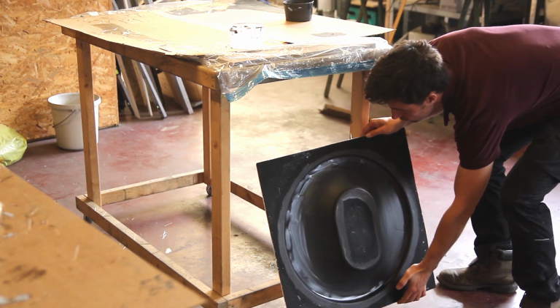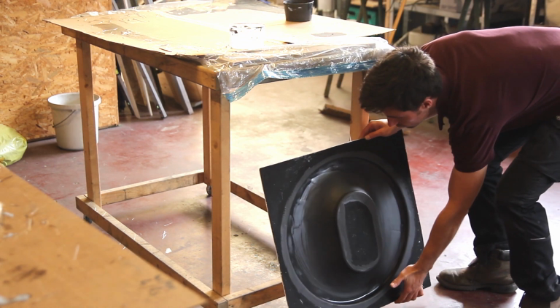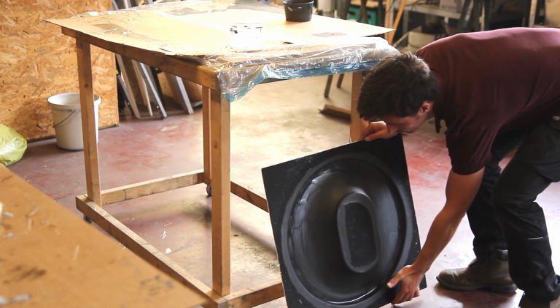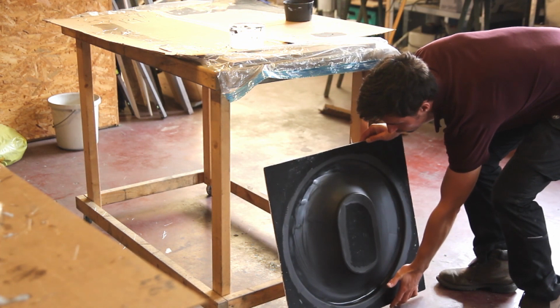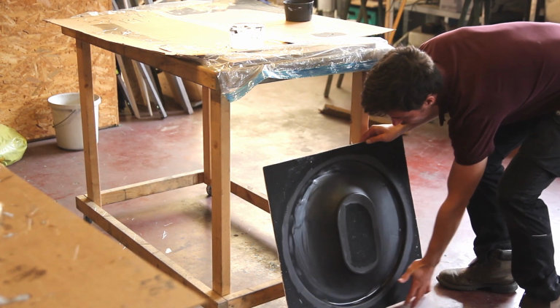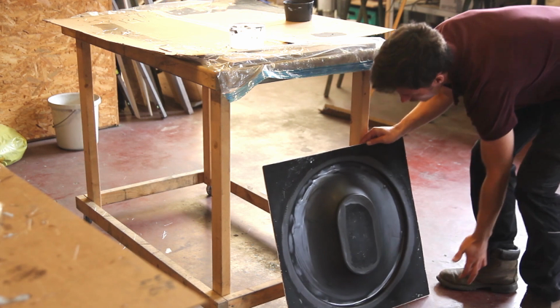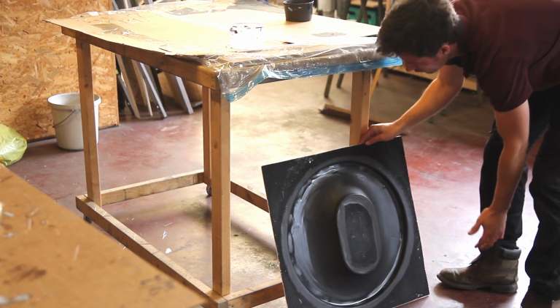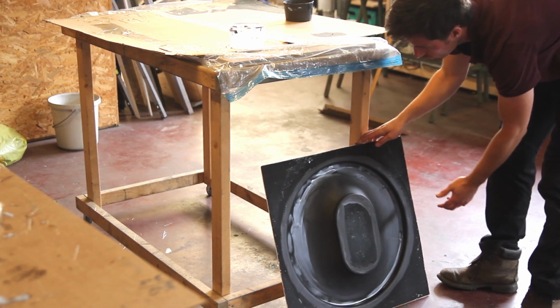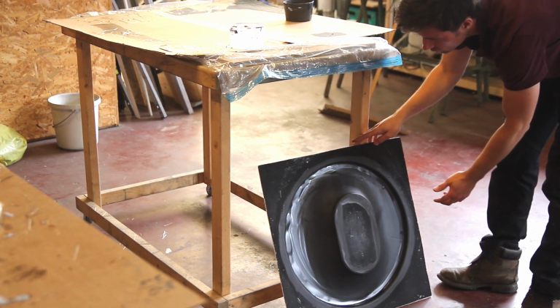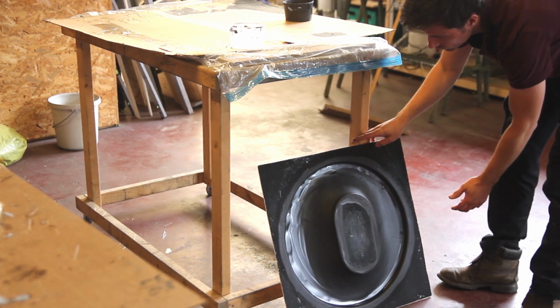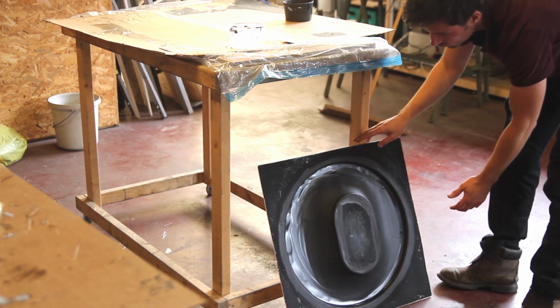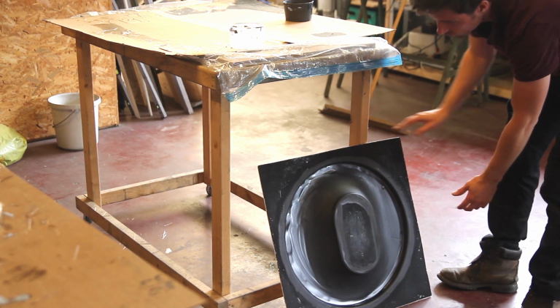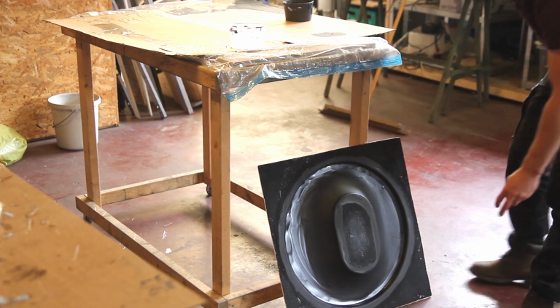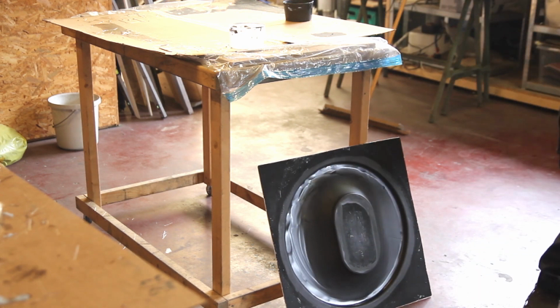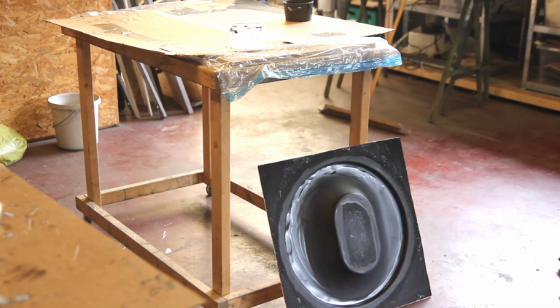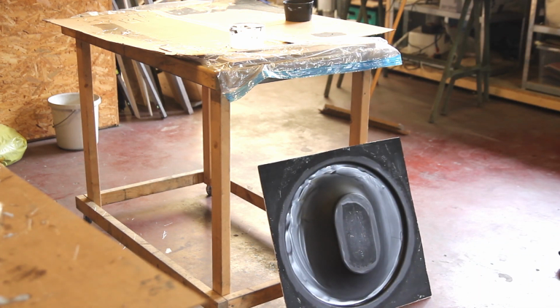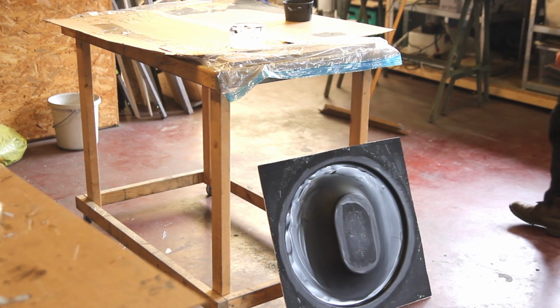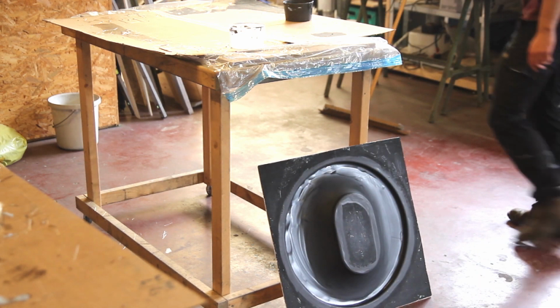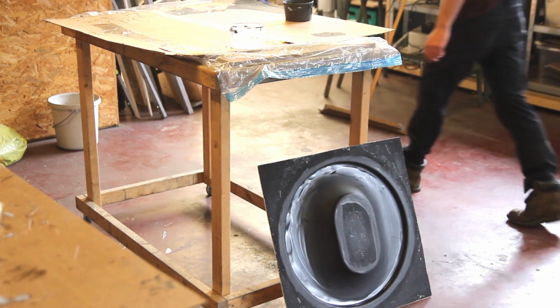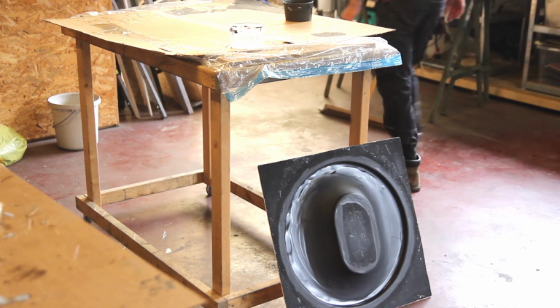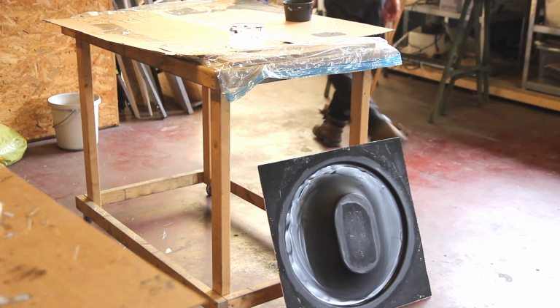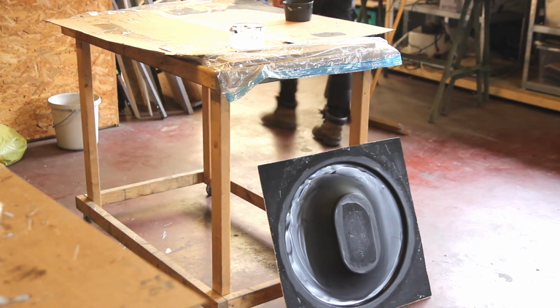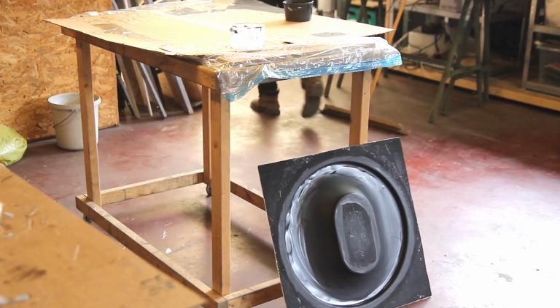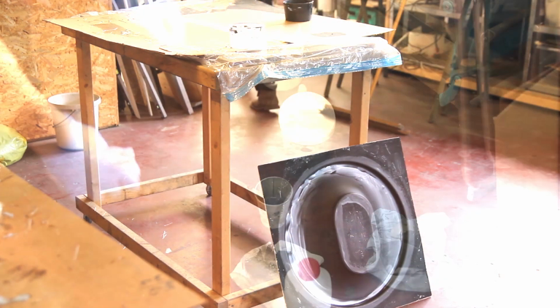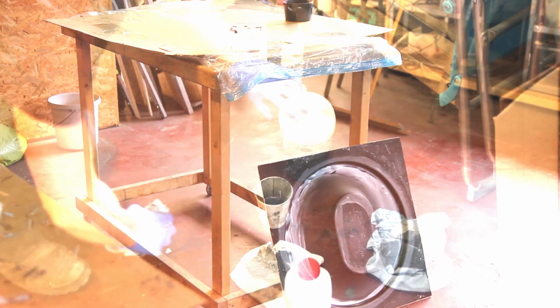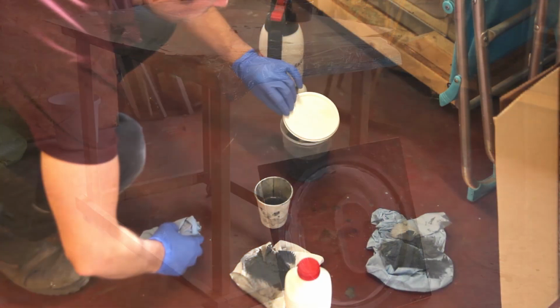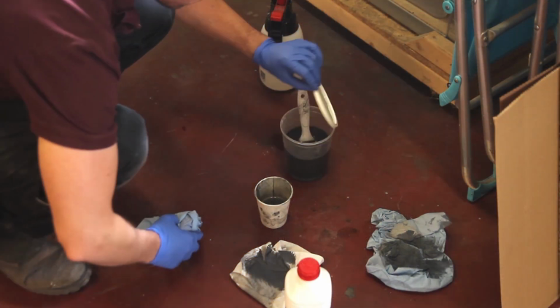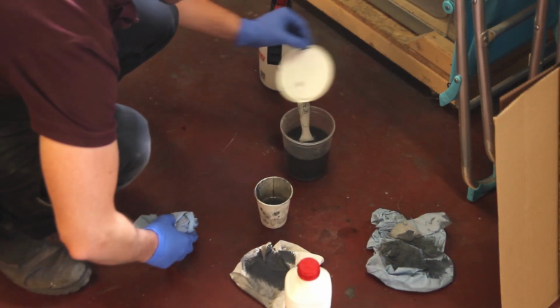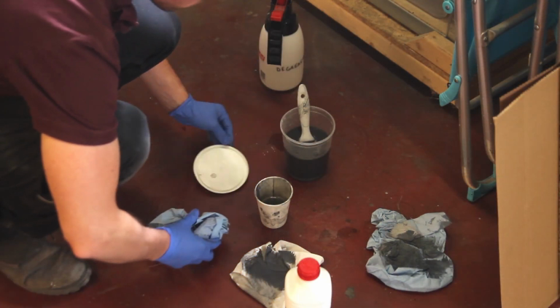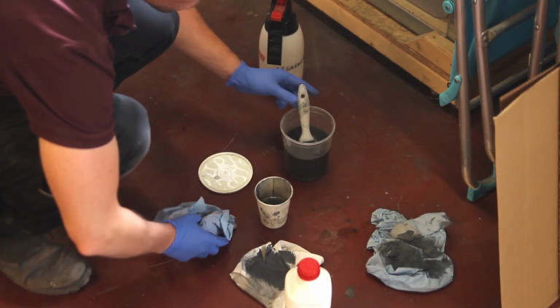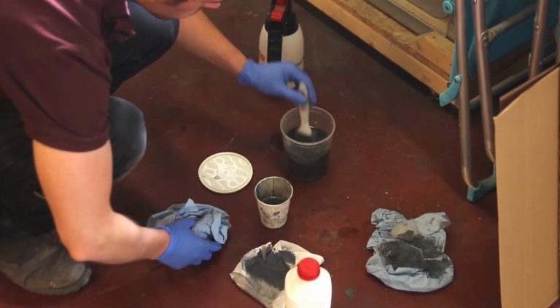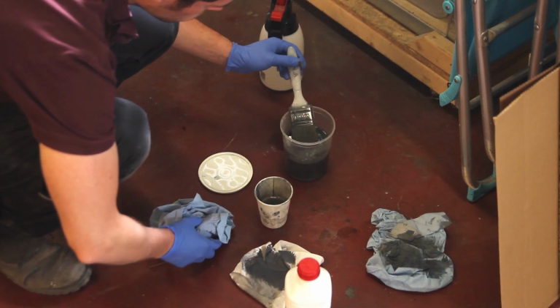Here I'm putting the mold in a vertical position because styrene is a heavy gas that might settle into your mold, so in this position it can just flow out.